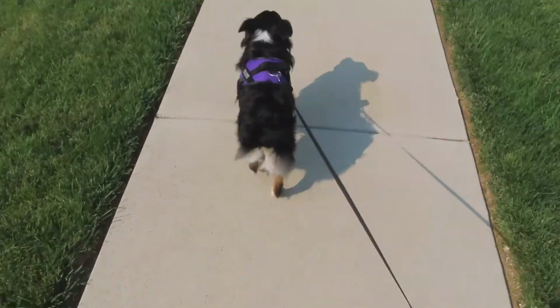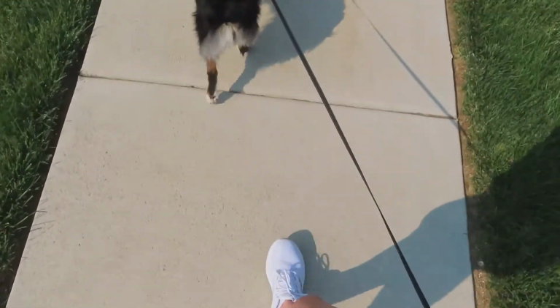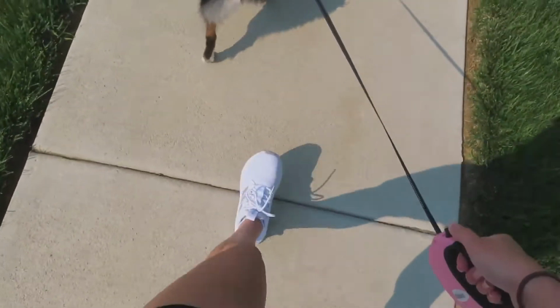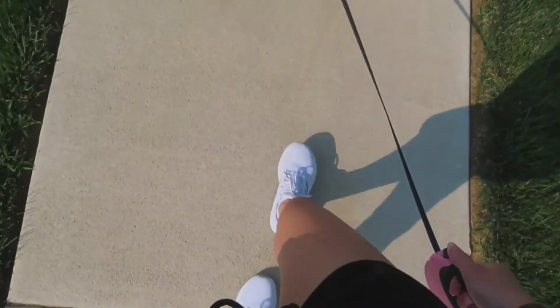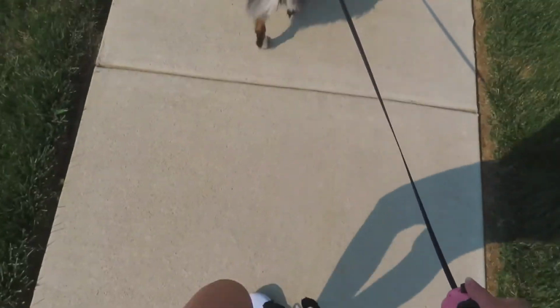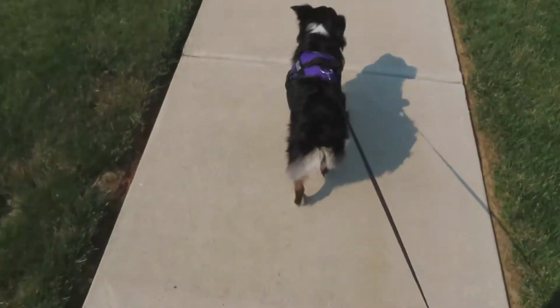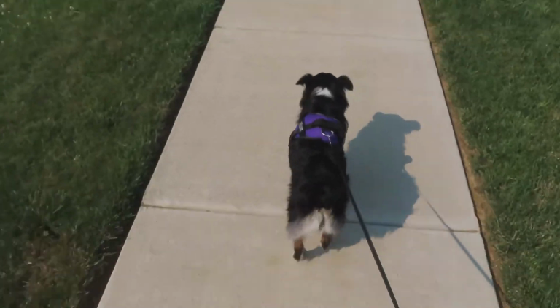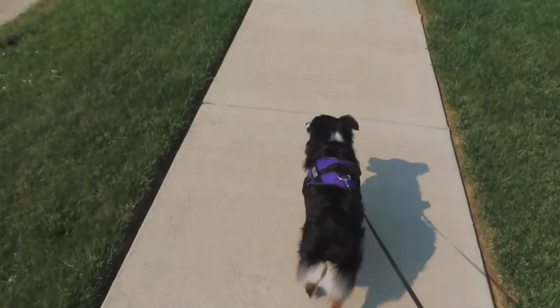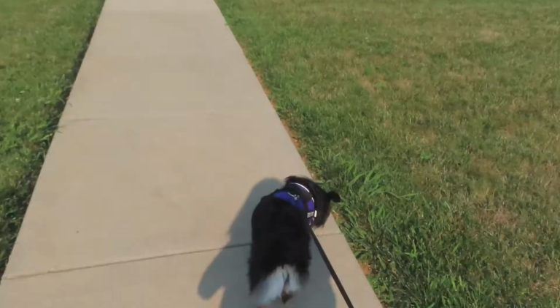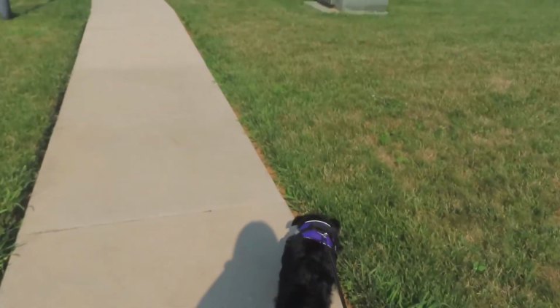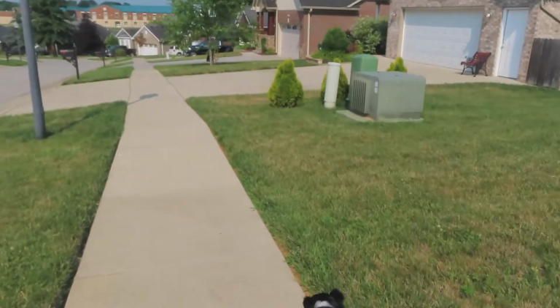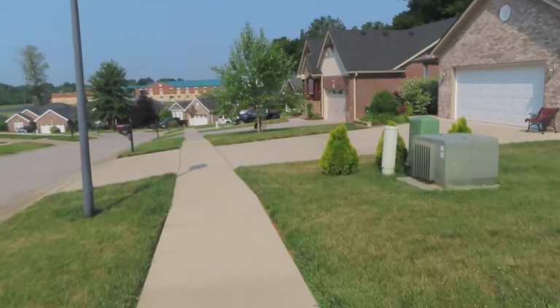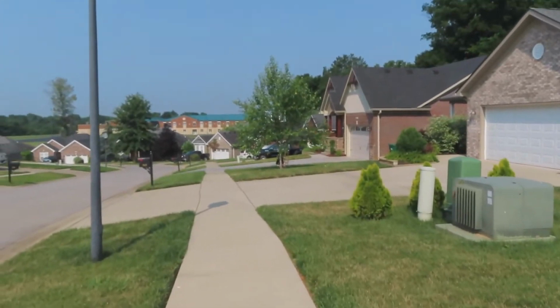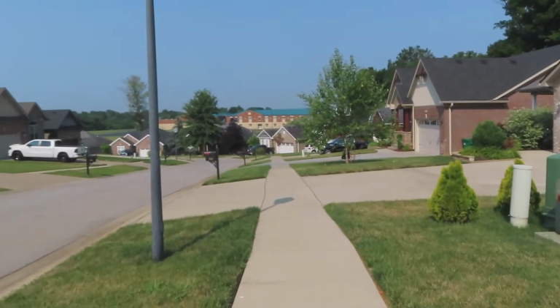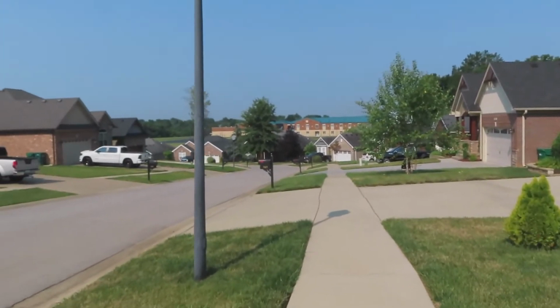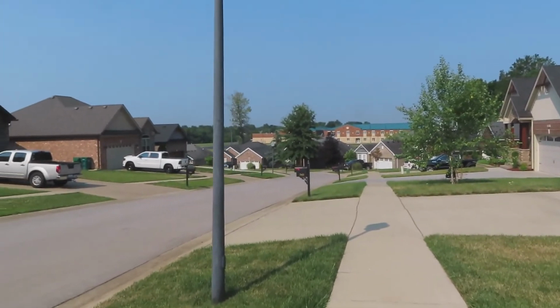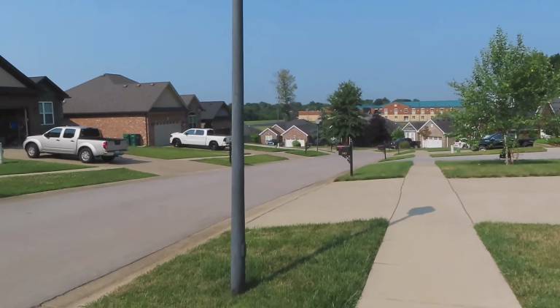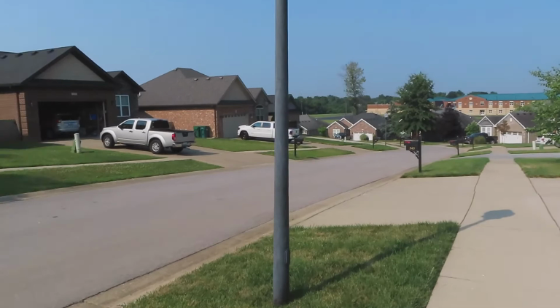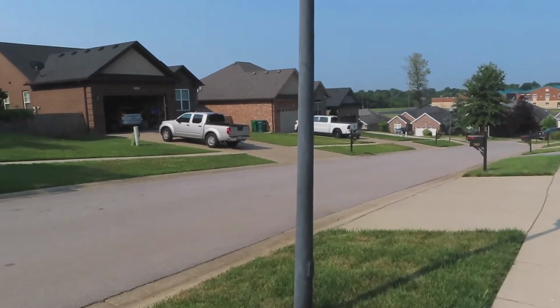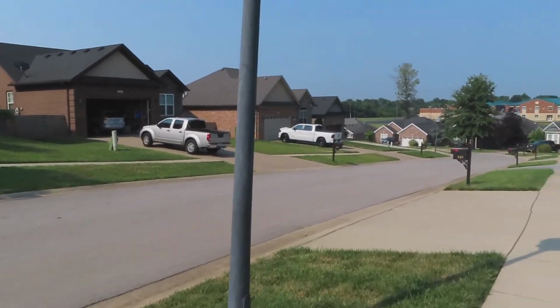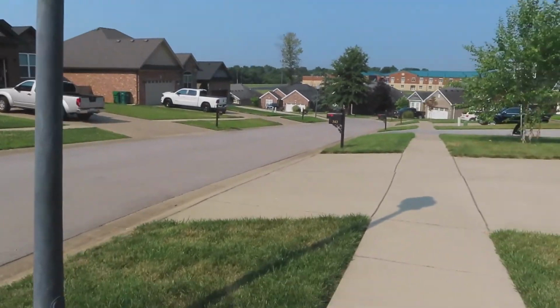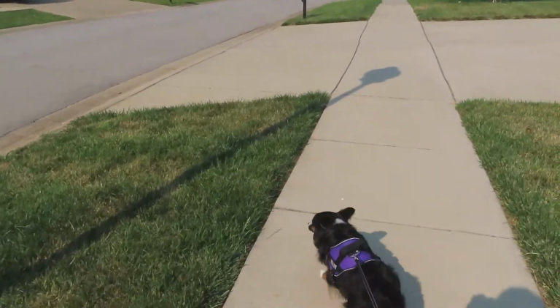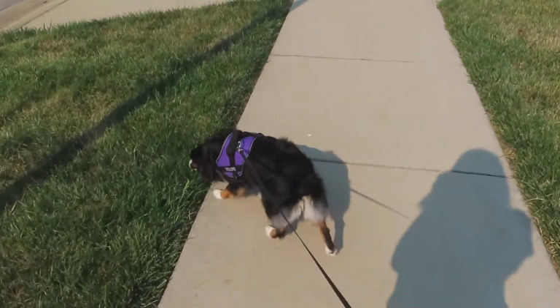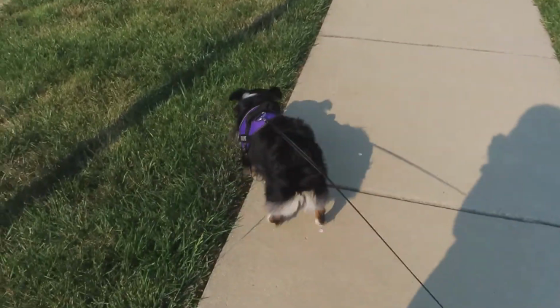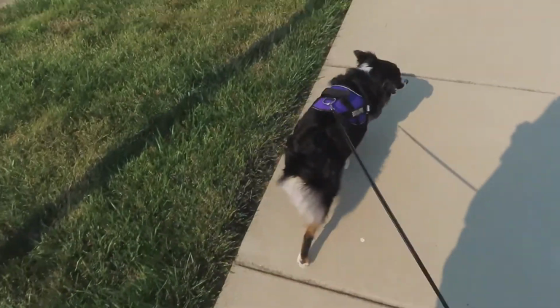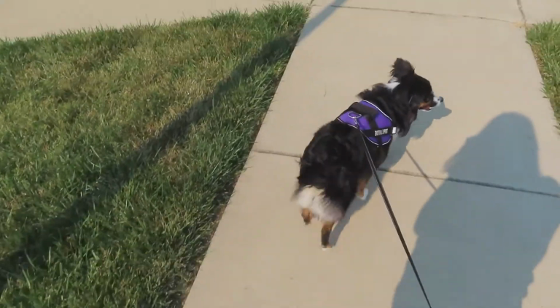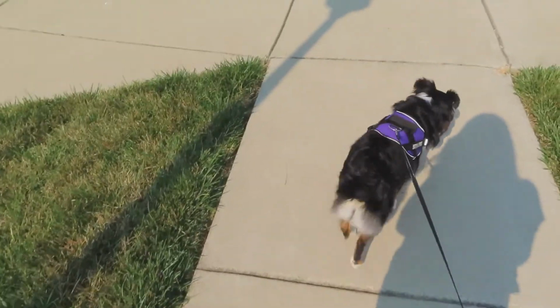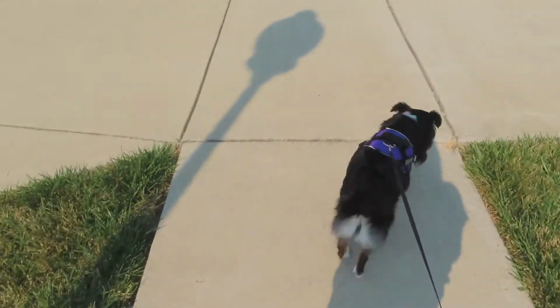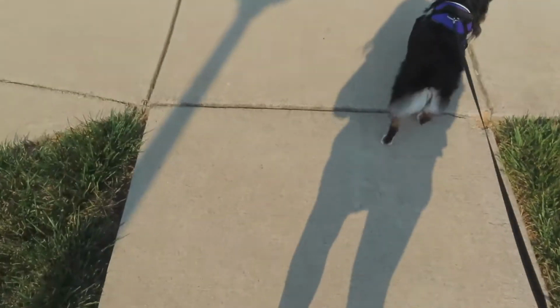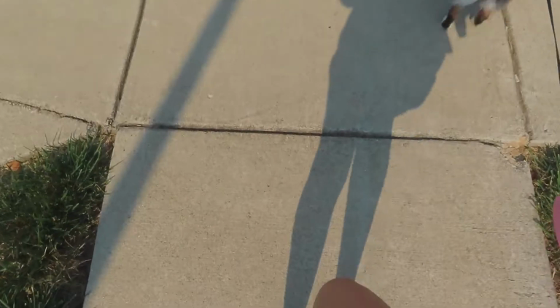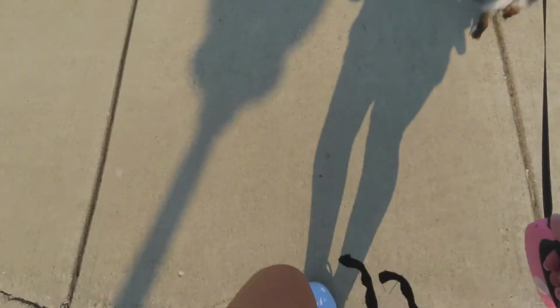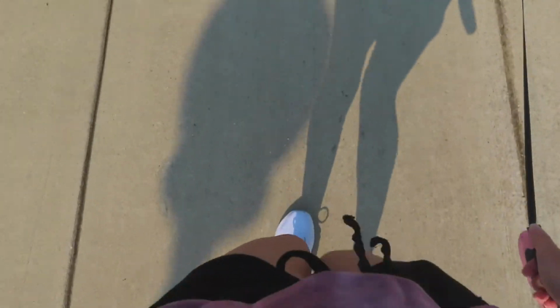Then I take Dixie out for a walk around our neighborhood. This helps her to get some of her energy out and we both really enjoy it. It was pretty hot today so we kept it short so that we didn't overheat.